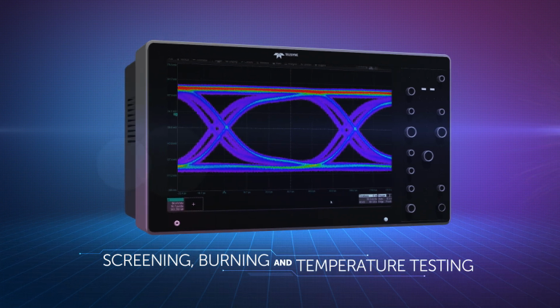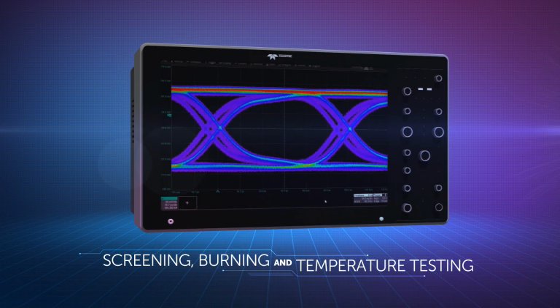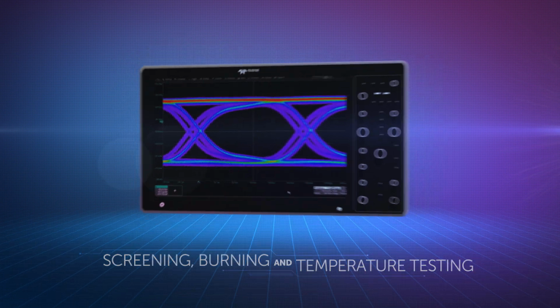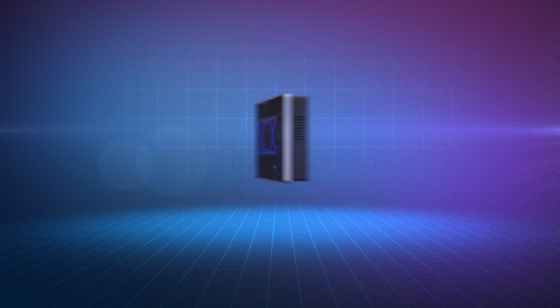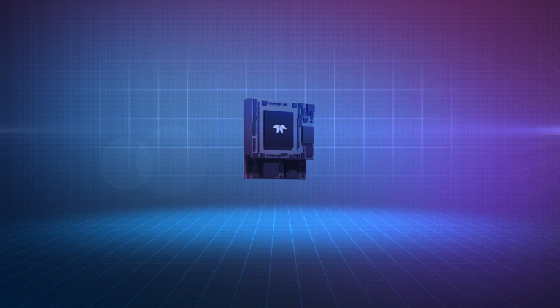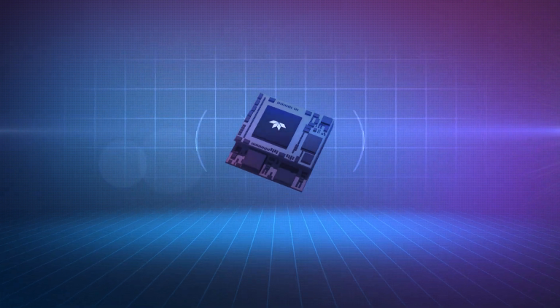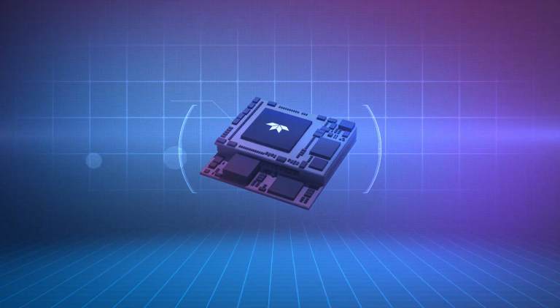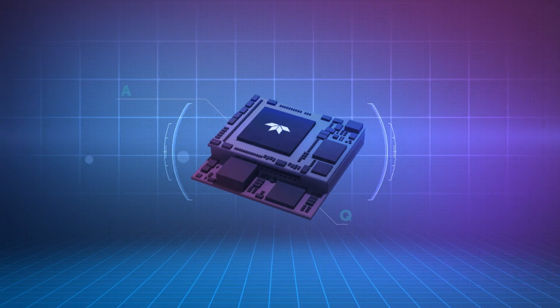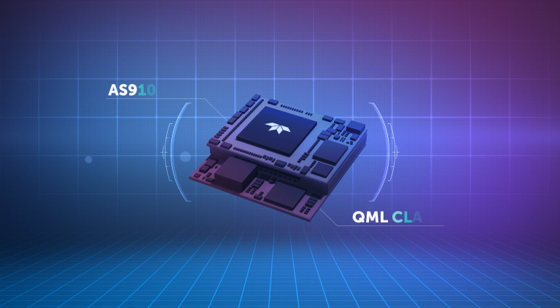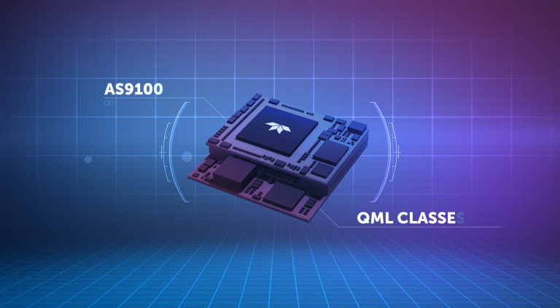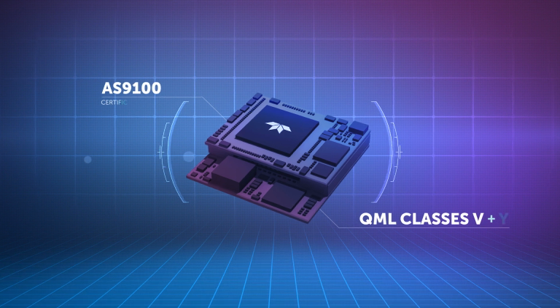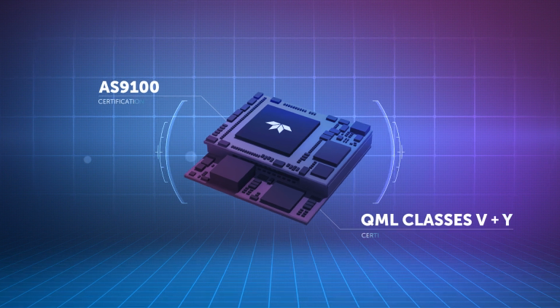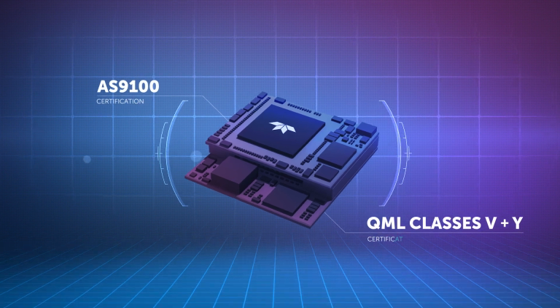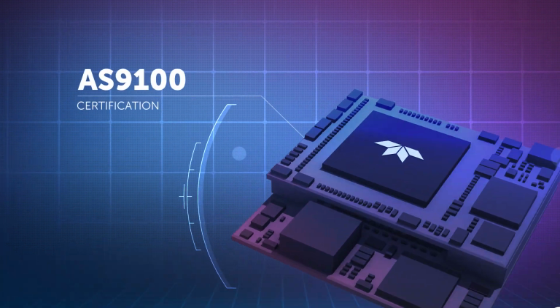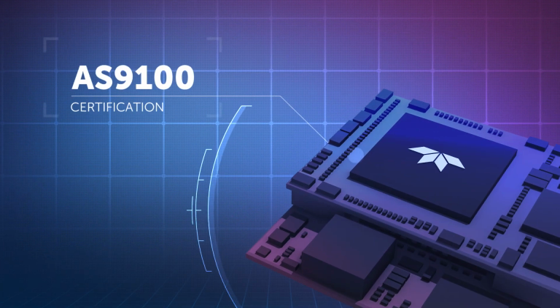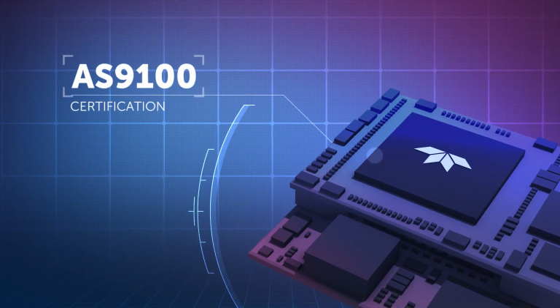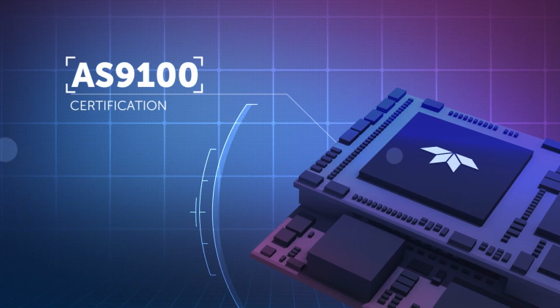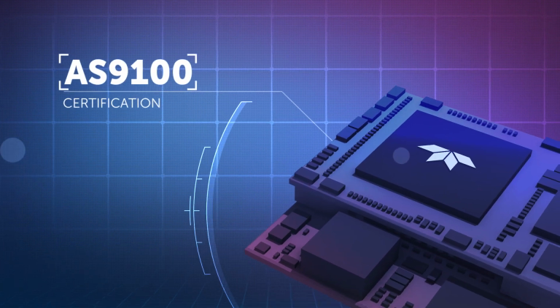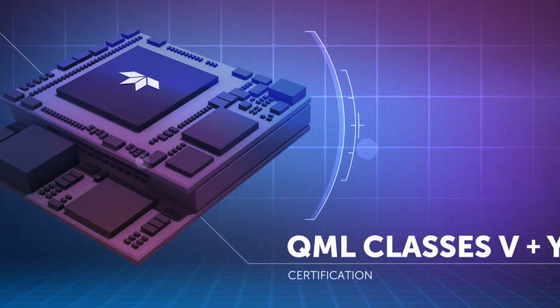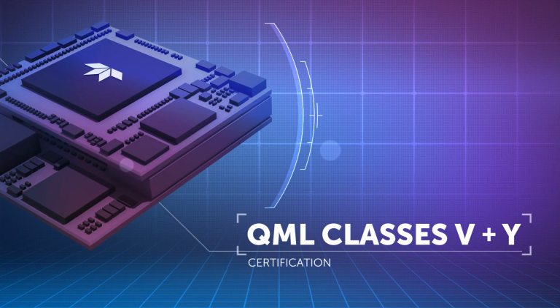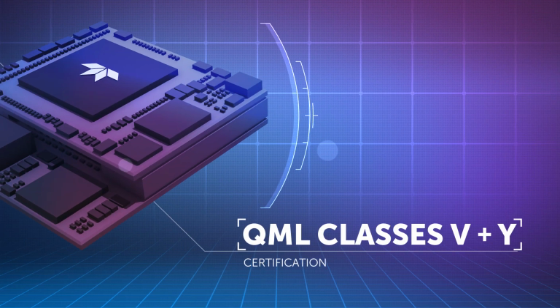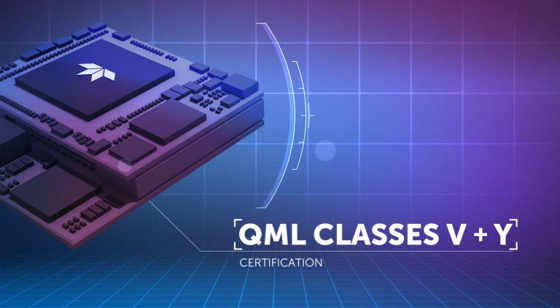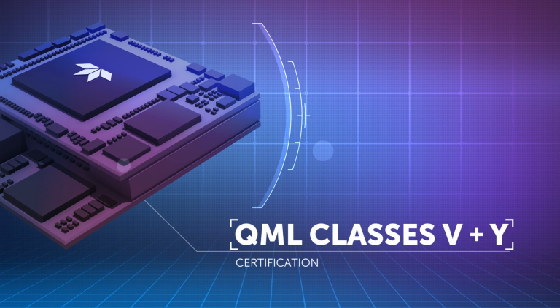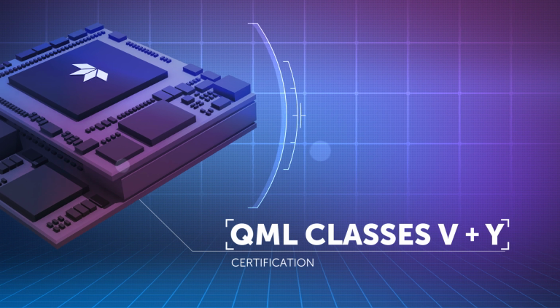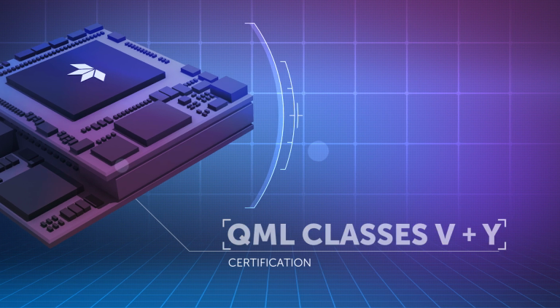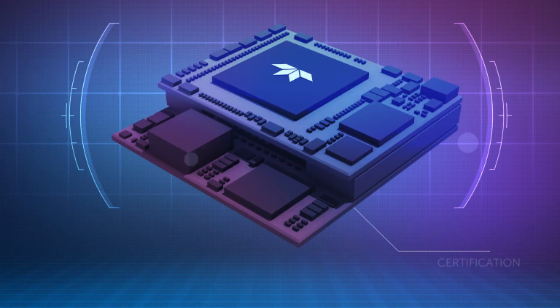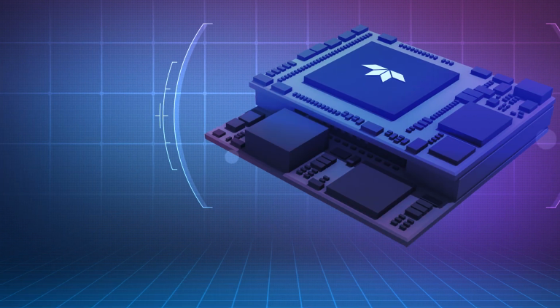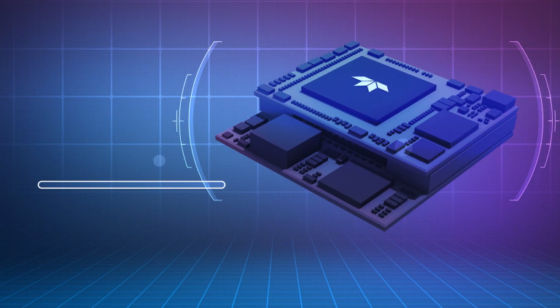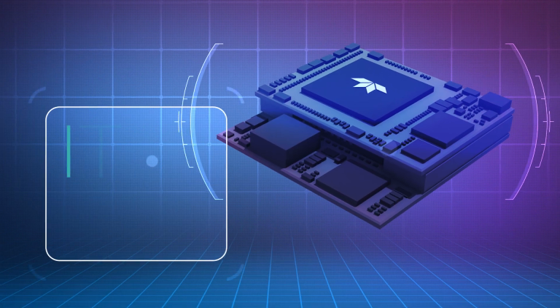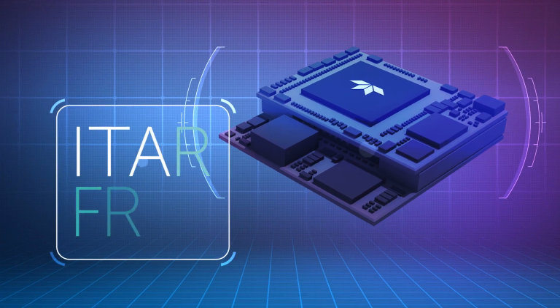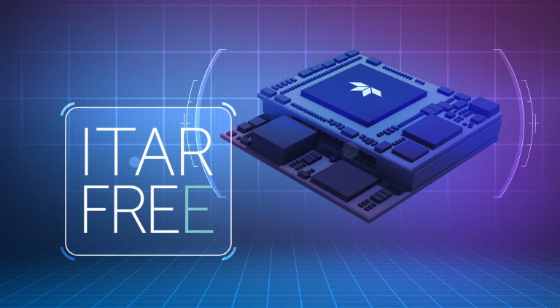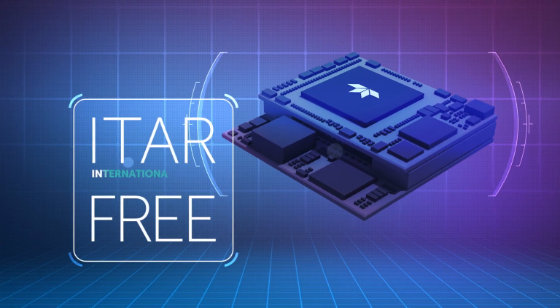Bring your components to the most demanding standards thanks to our quality certifications: AS9100, QML Classes V and Y. We provide ITAR-free components.